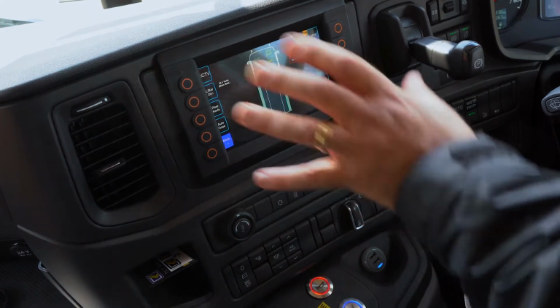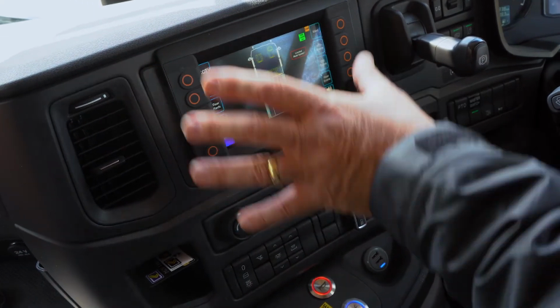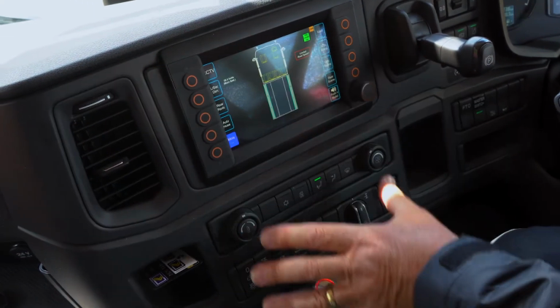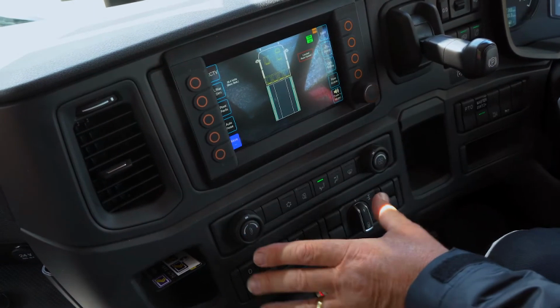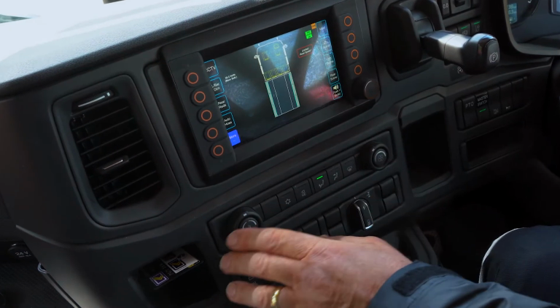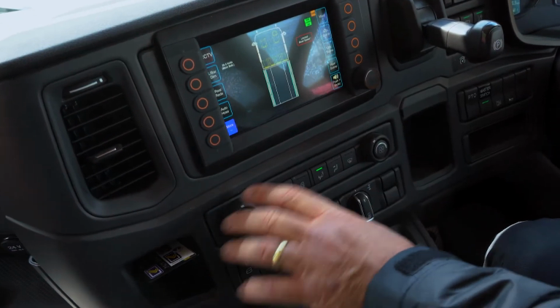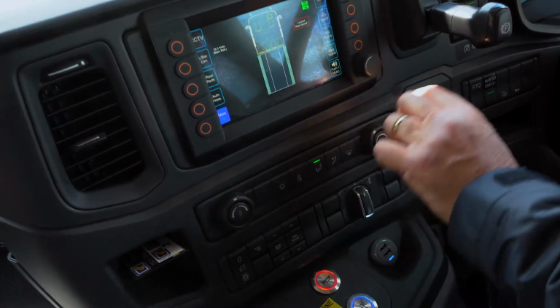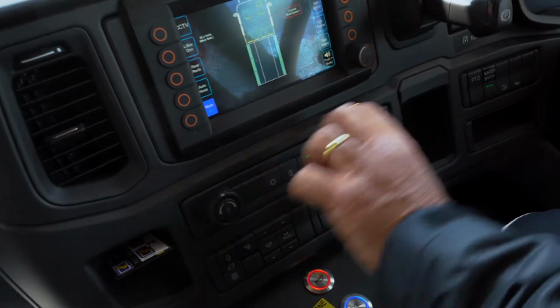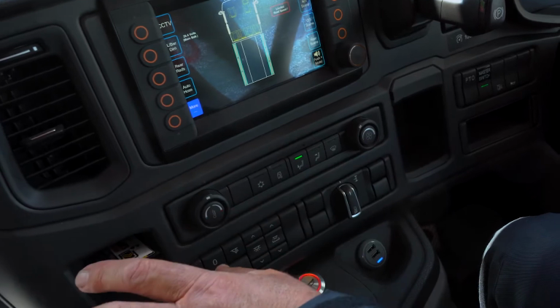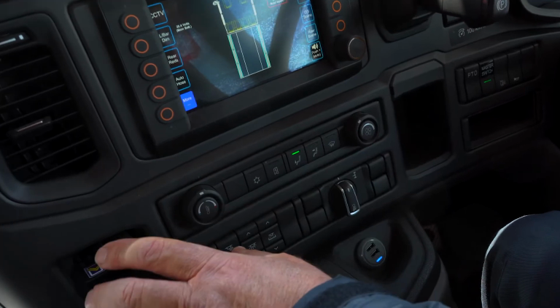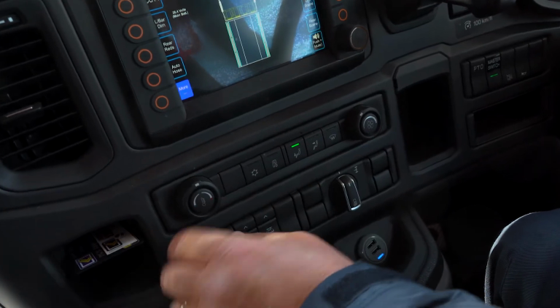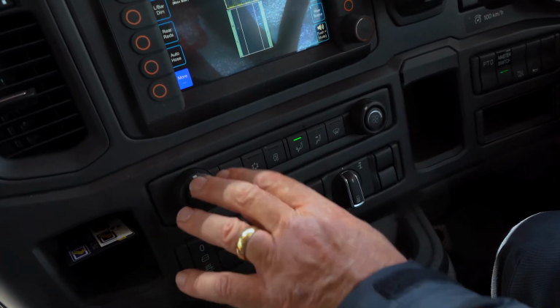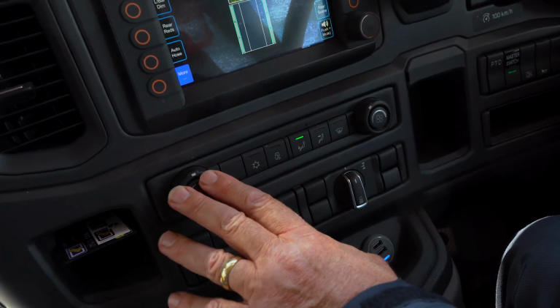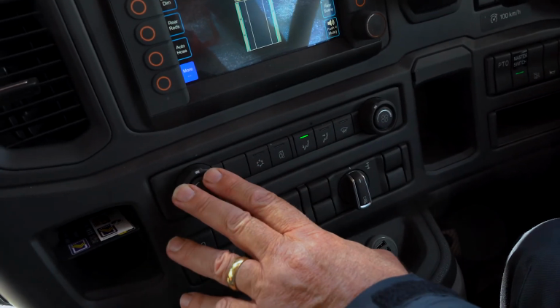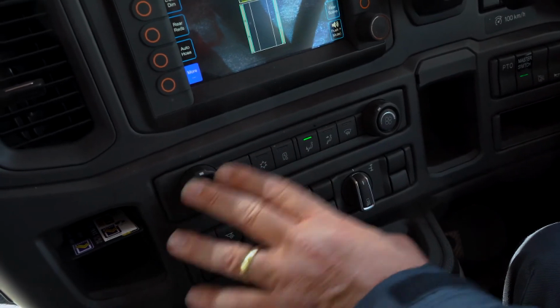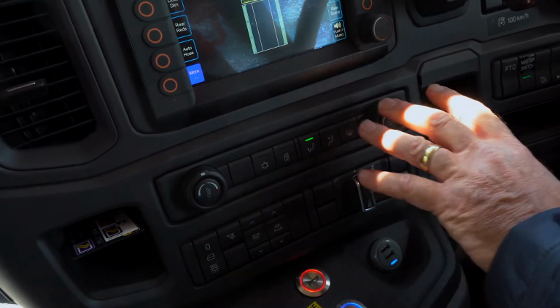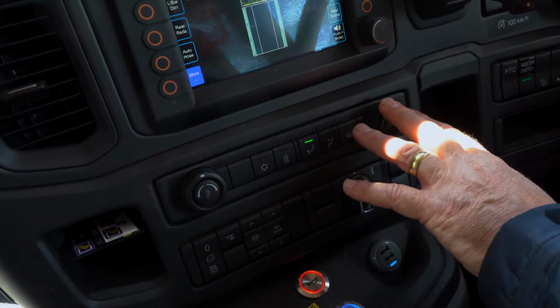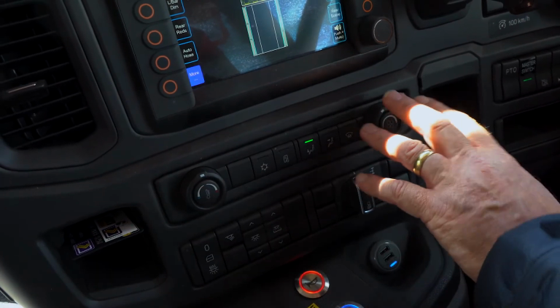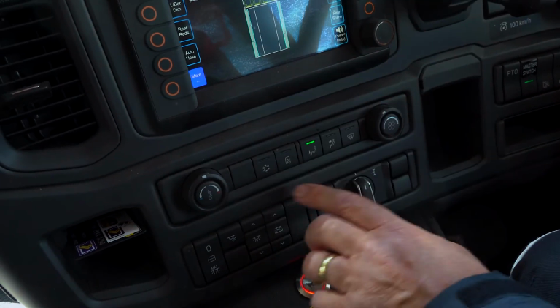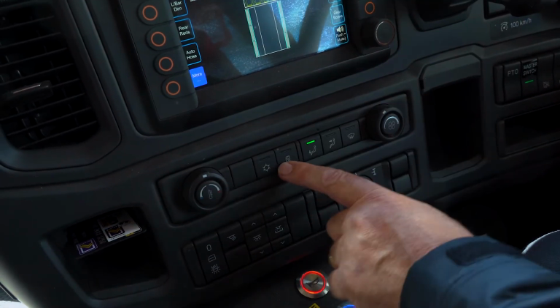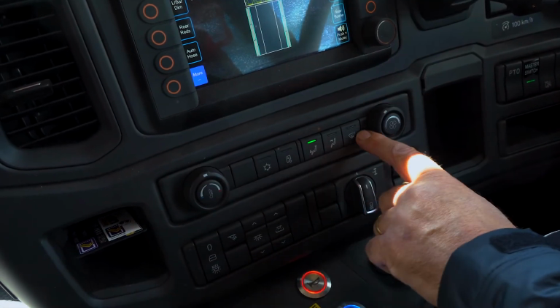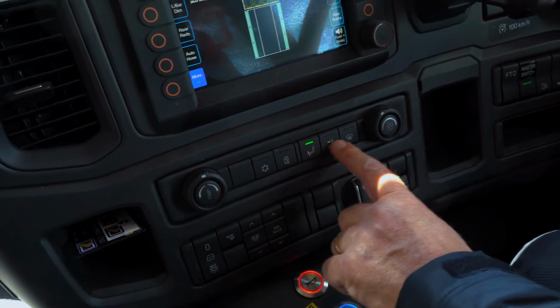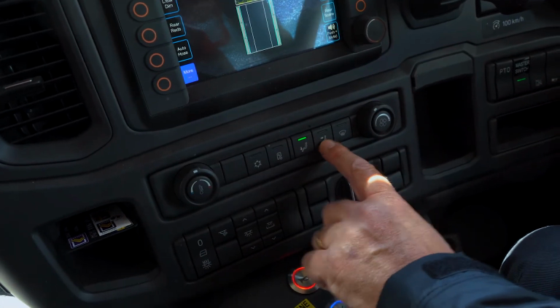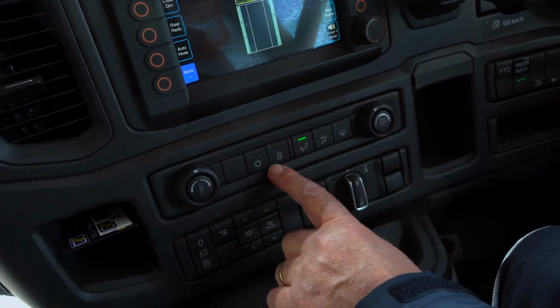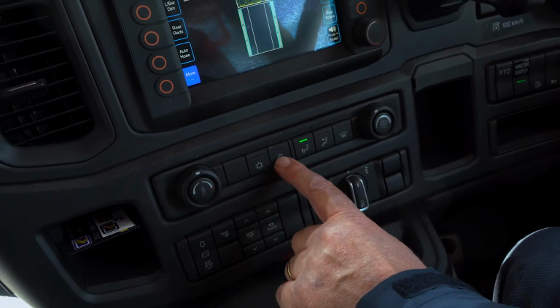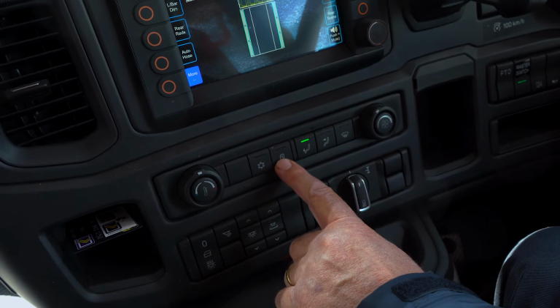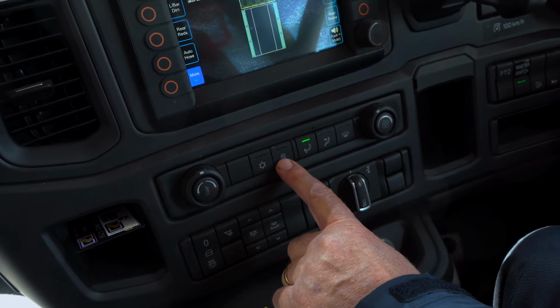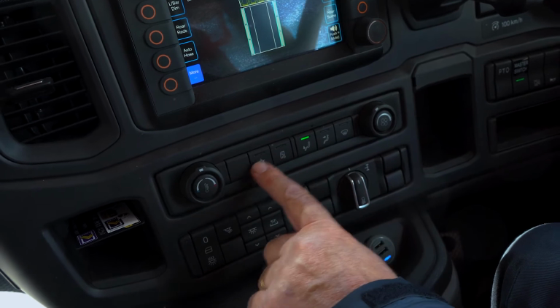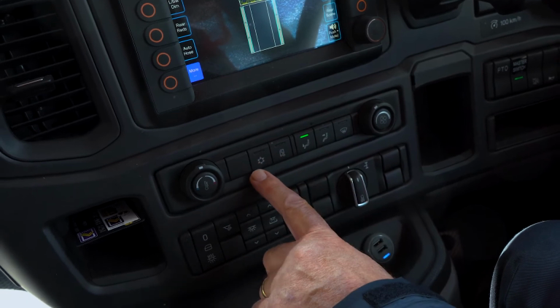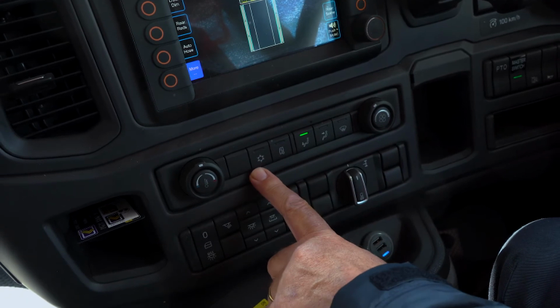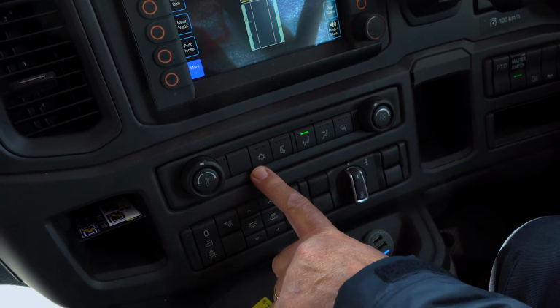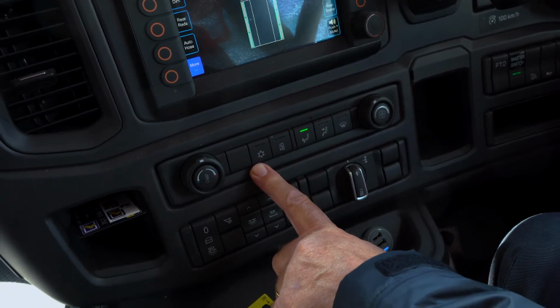Moving down the dash, you've got the heater control in the centre. That's just your temperature, that's your fan and there's the positions — recycled heat and your aircon as well.